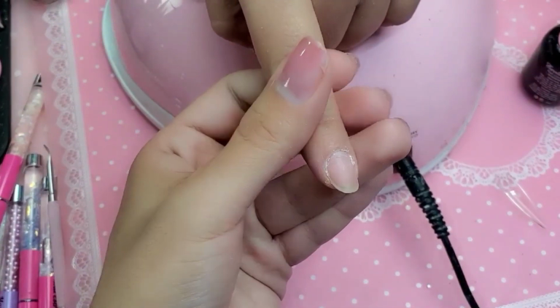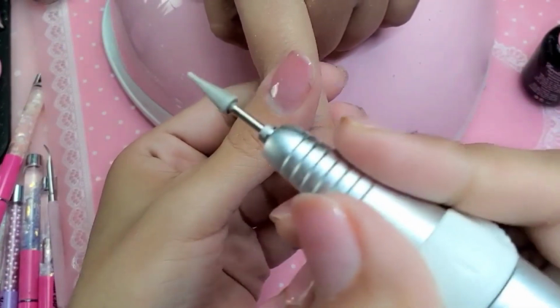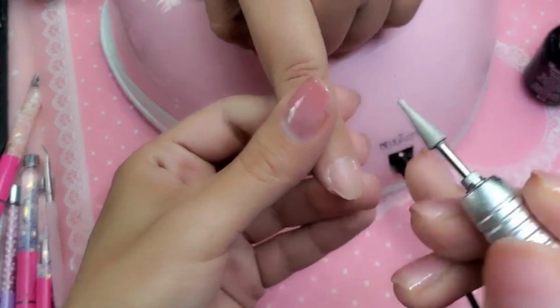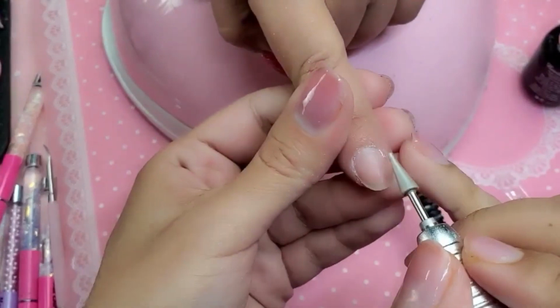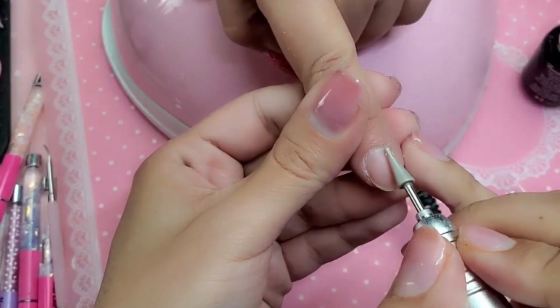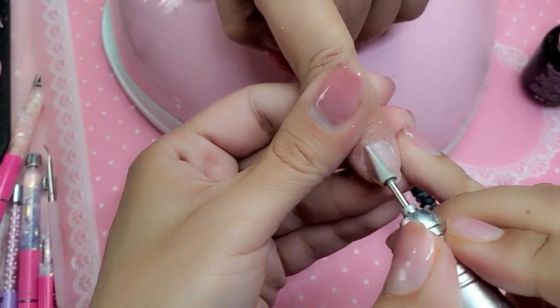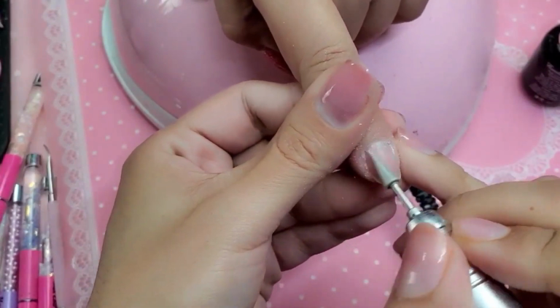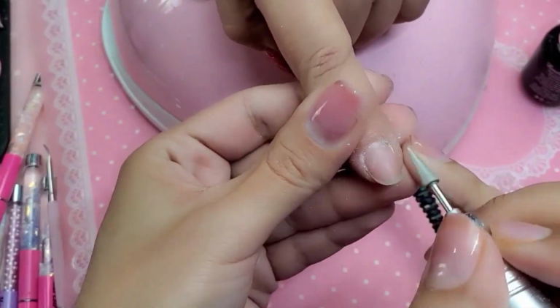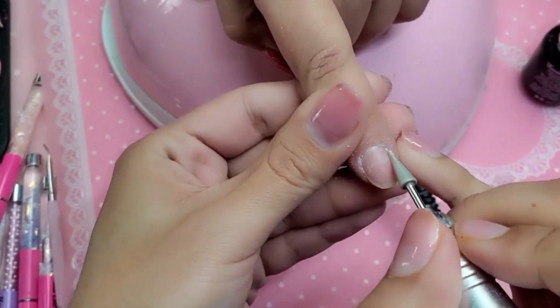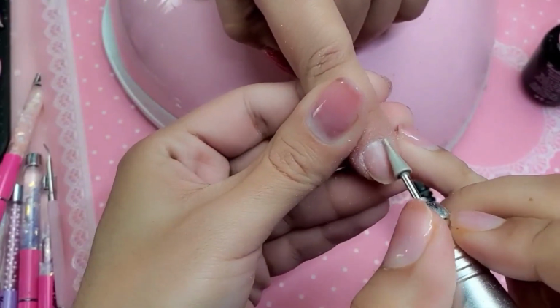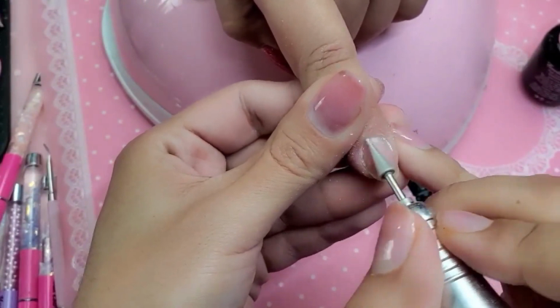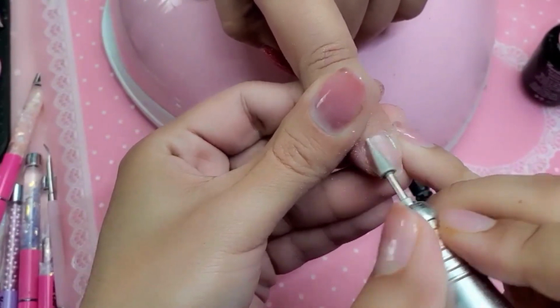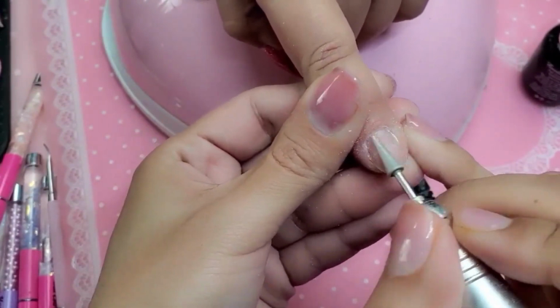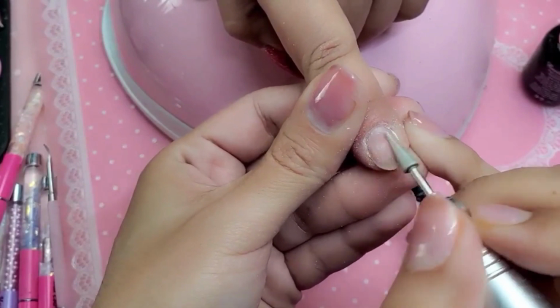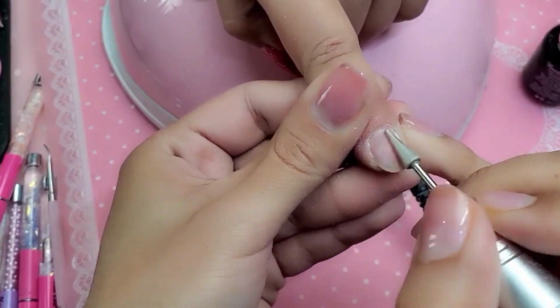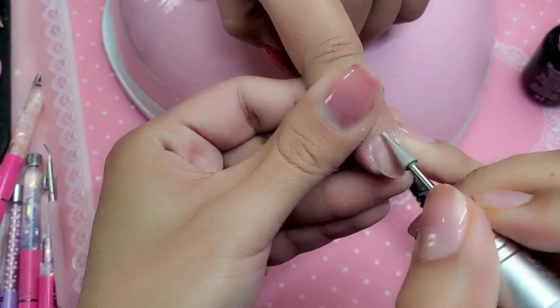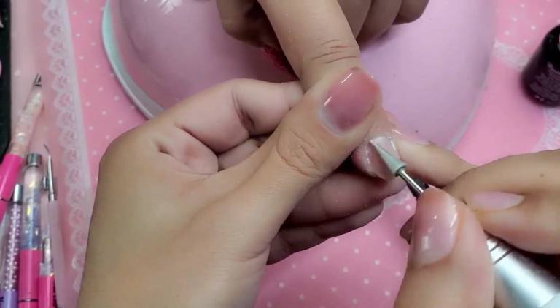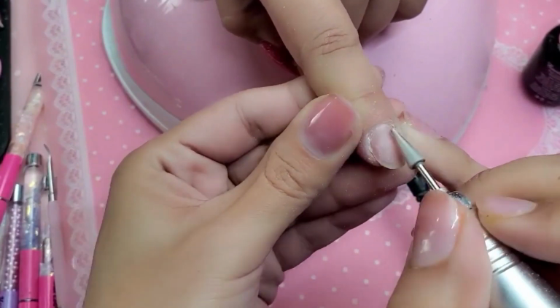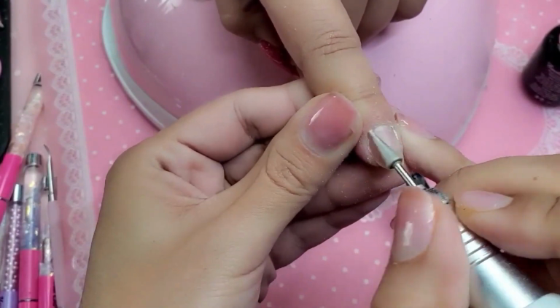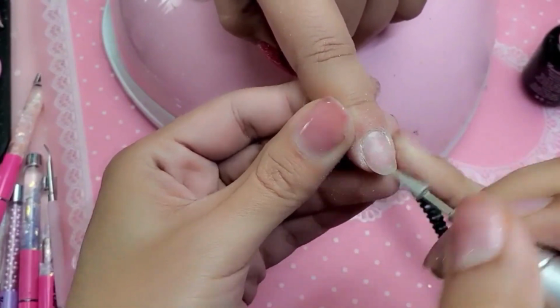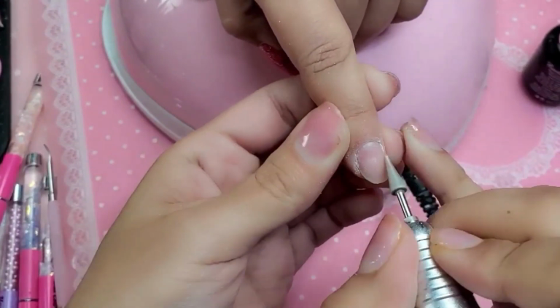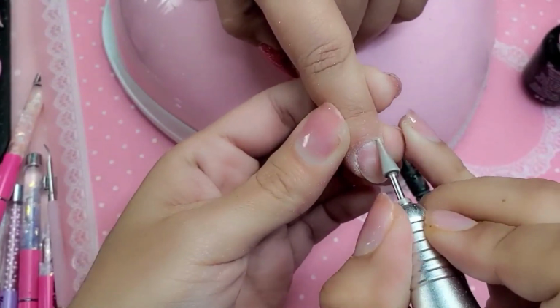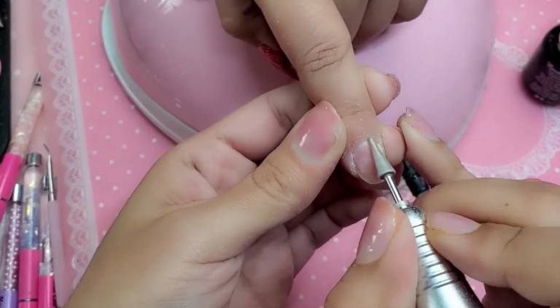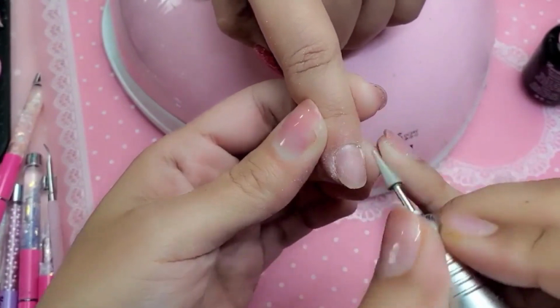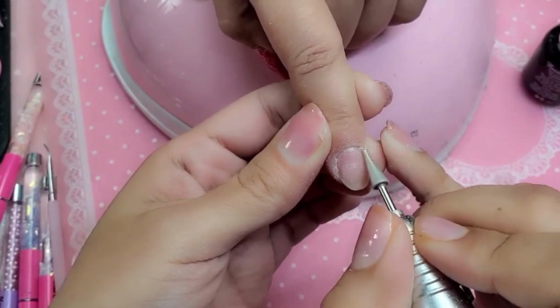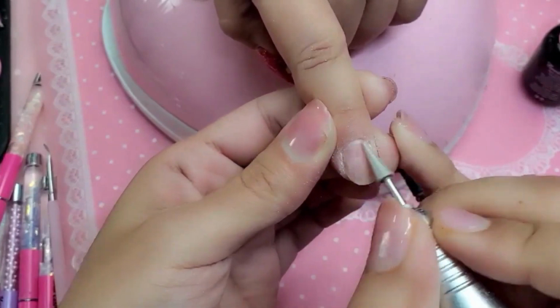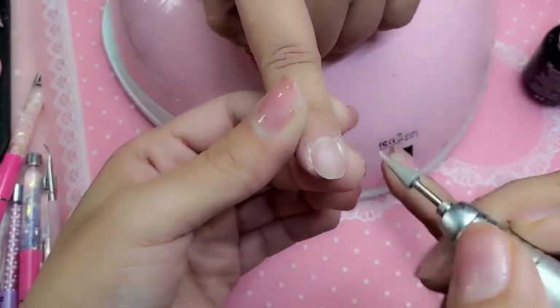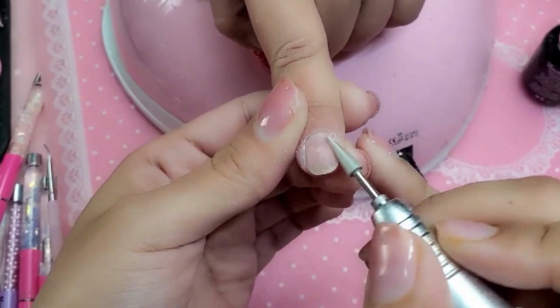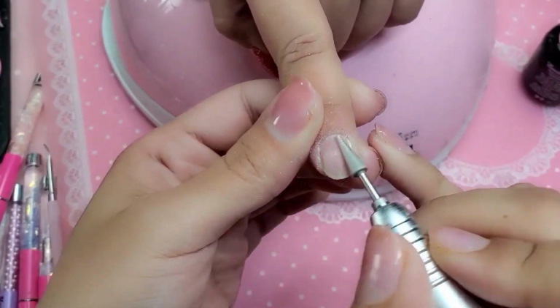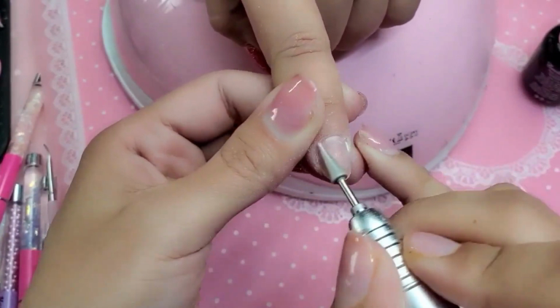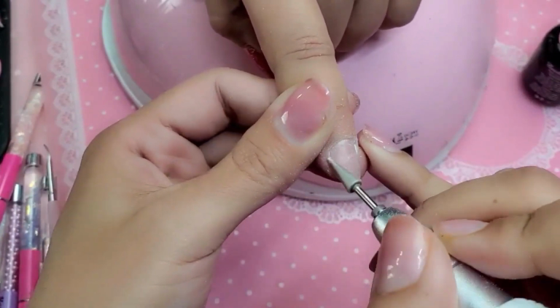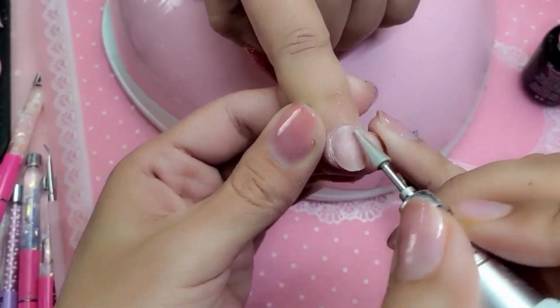So now we are going to take the Diamond Cone Bit, which comes in the Russian Manicure Dolbit set, and I'm going to remove the shine off the natural nail super gently and get it ready for the product application.